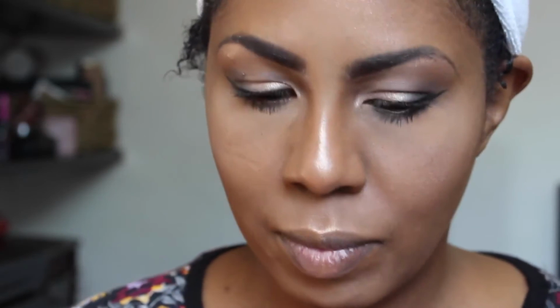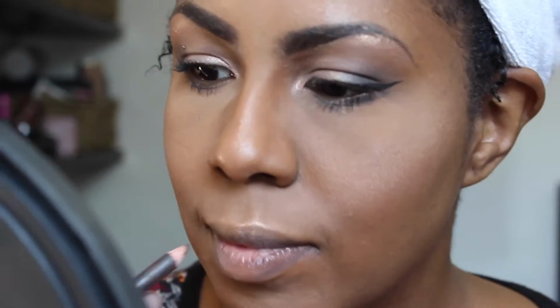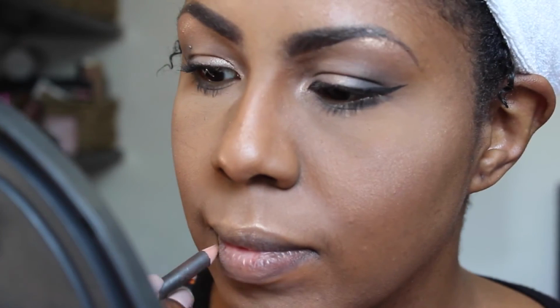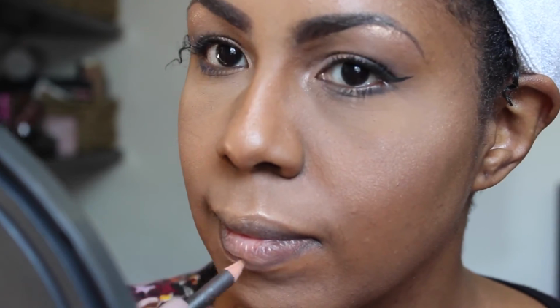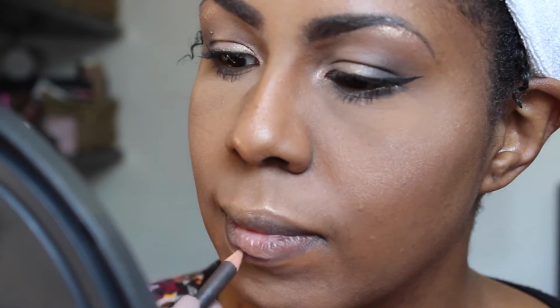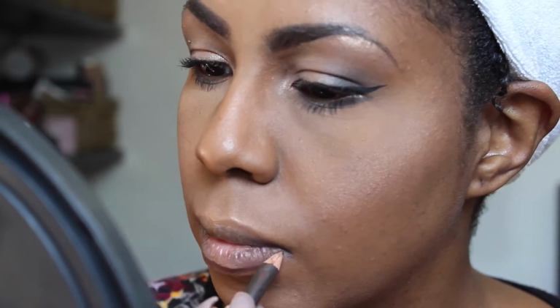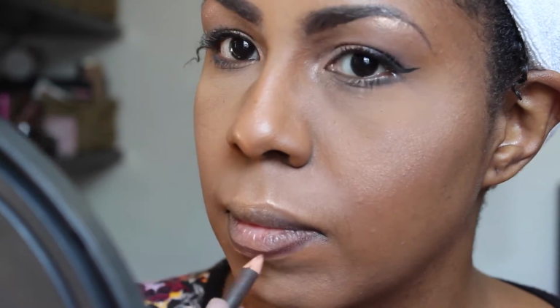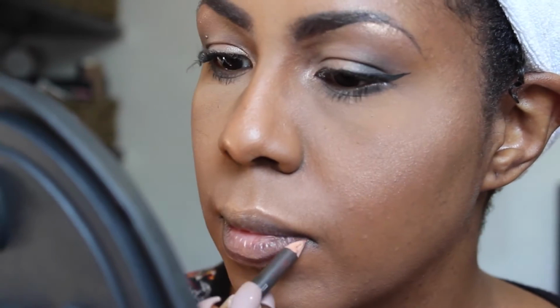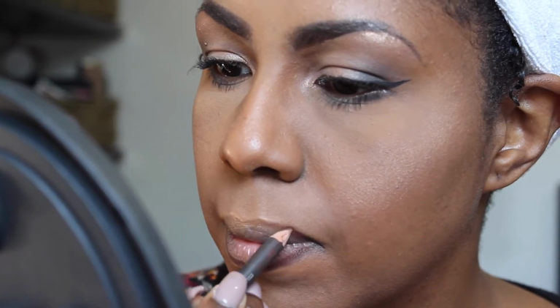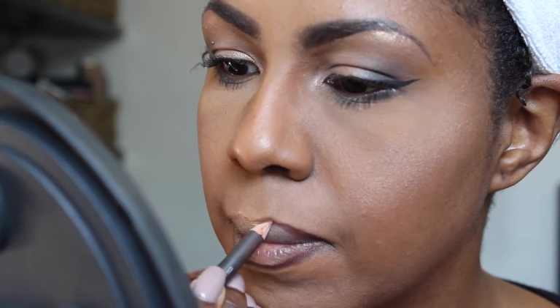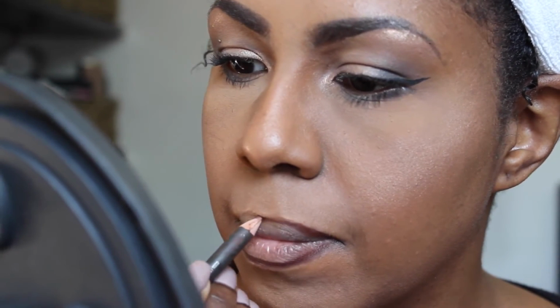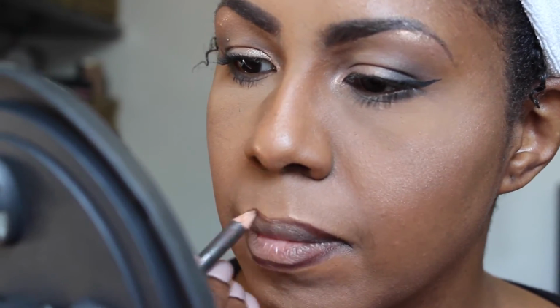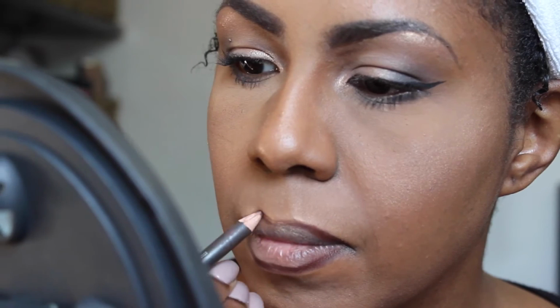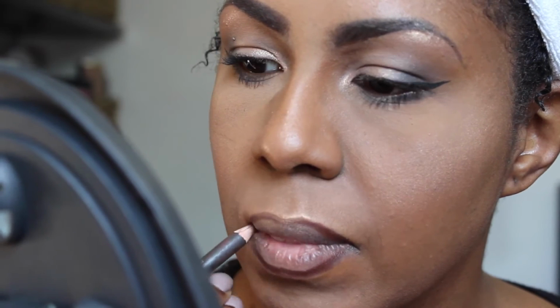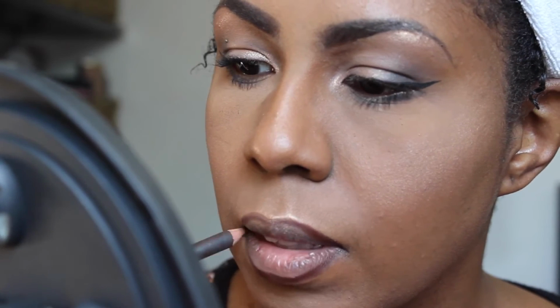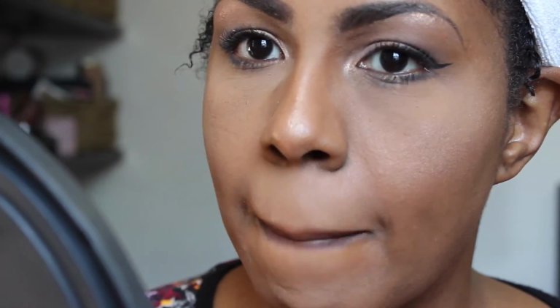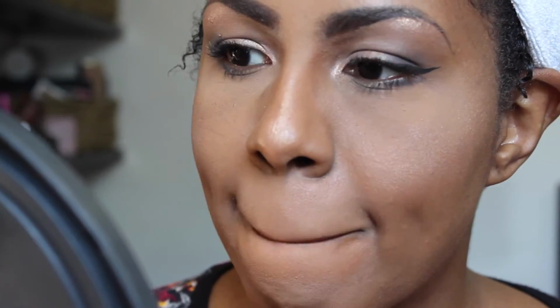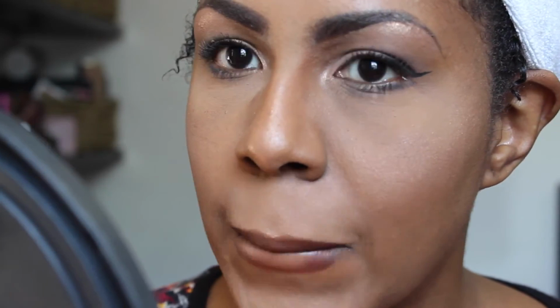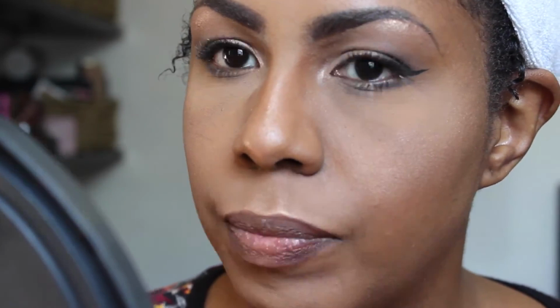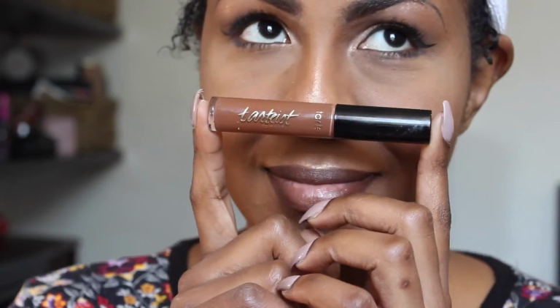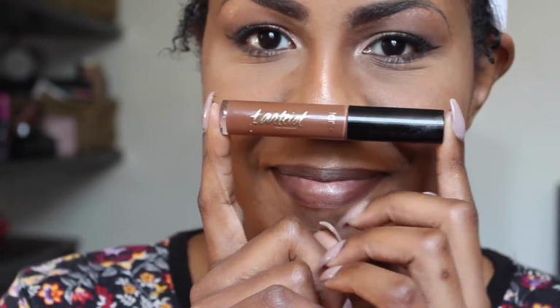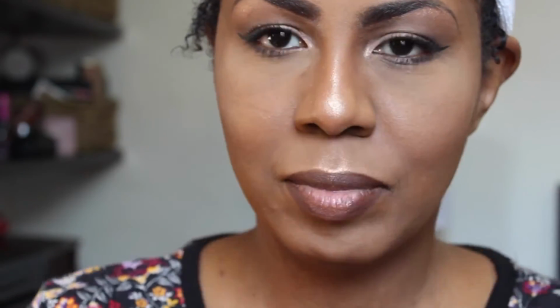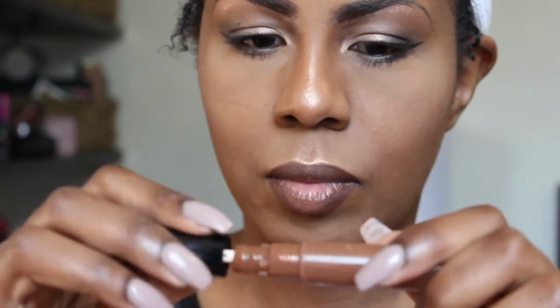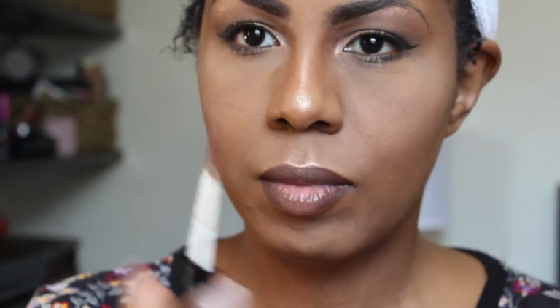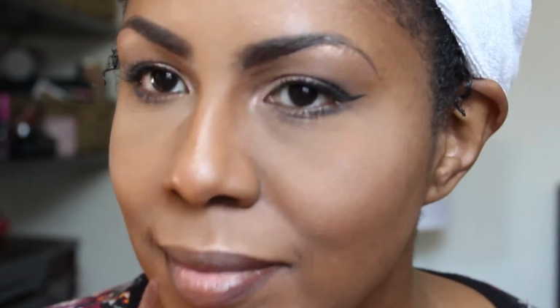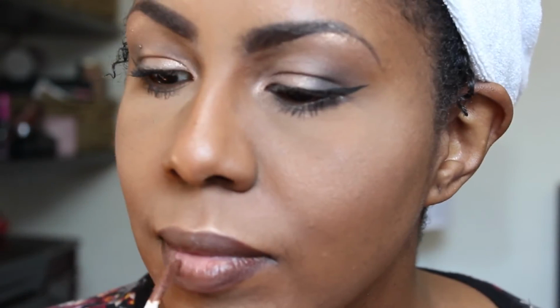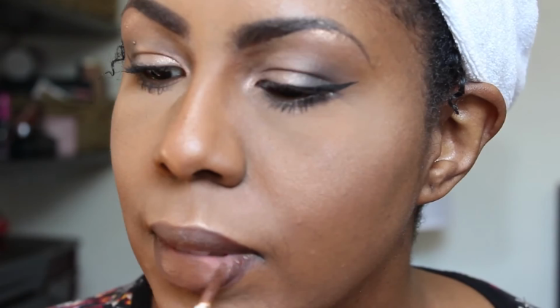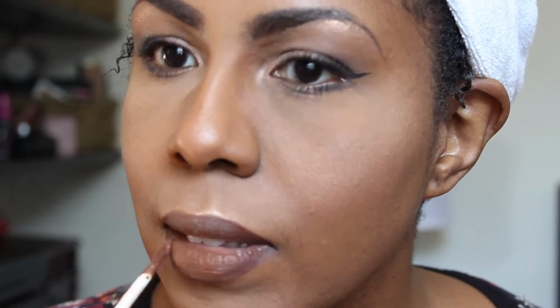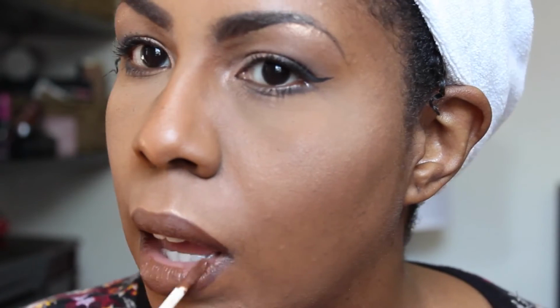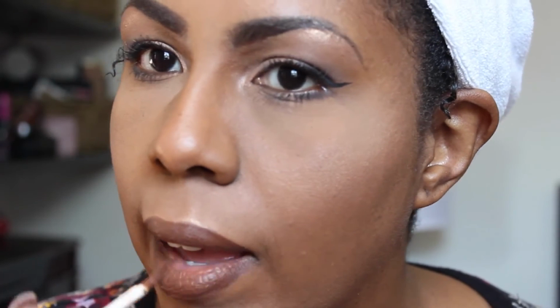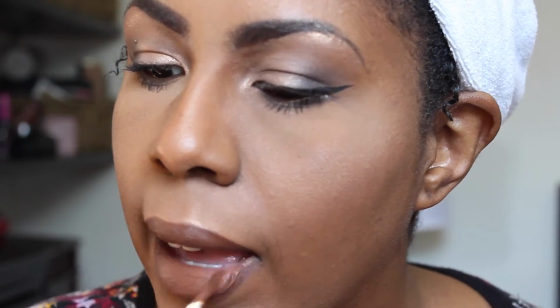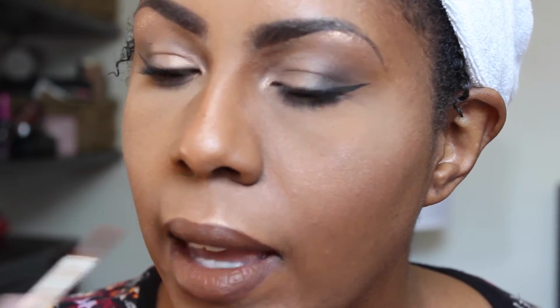Next onto the lips — I'm using a Max Chestnut Pencil to line my lips. Then I'm going to fill it in with my favorite lip paint from Tarte, which is in the shade Choker.